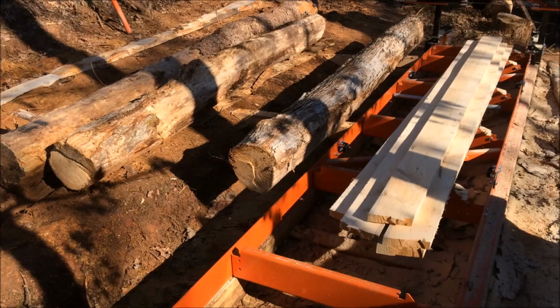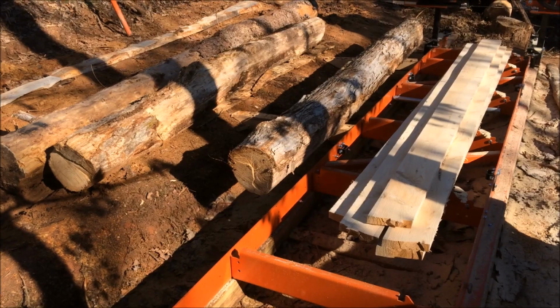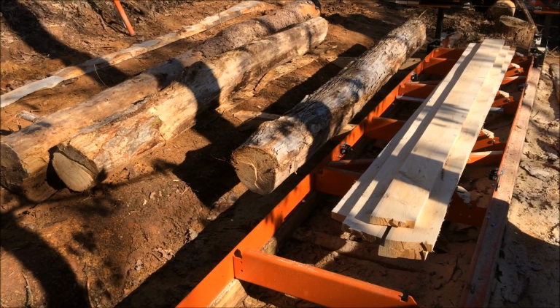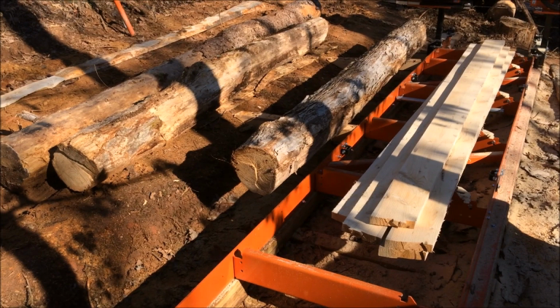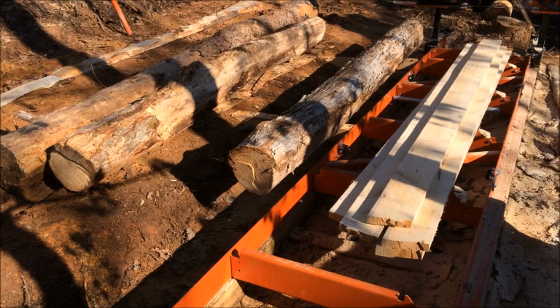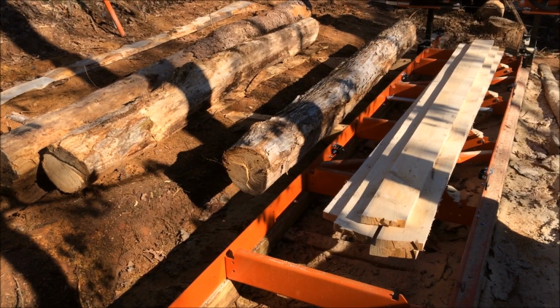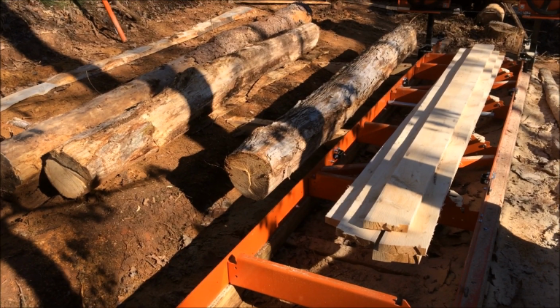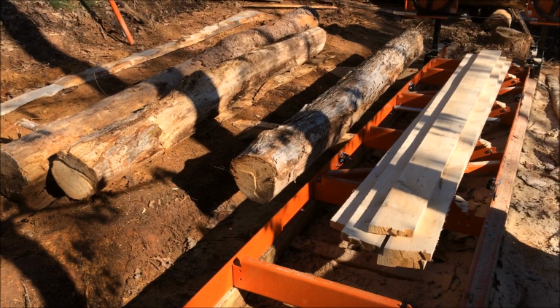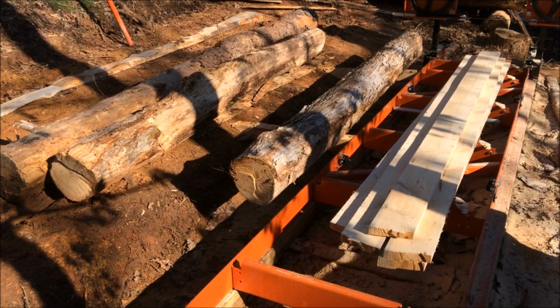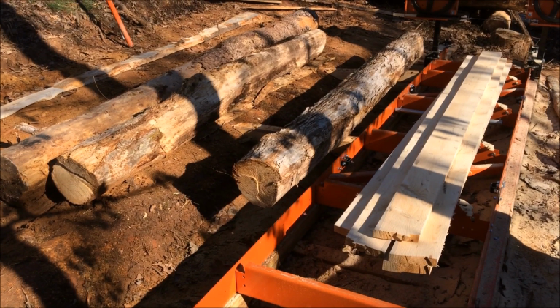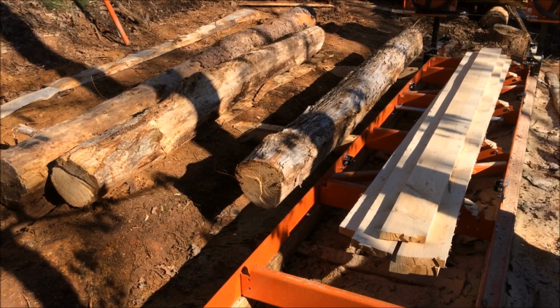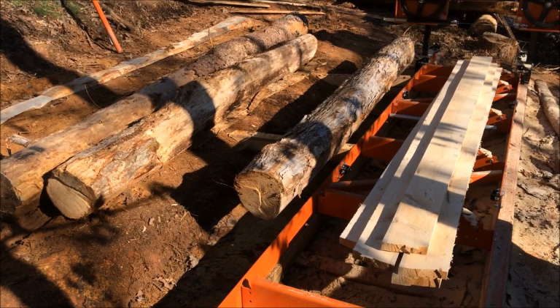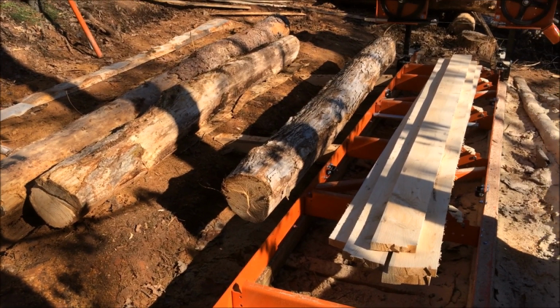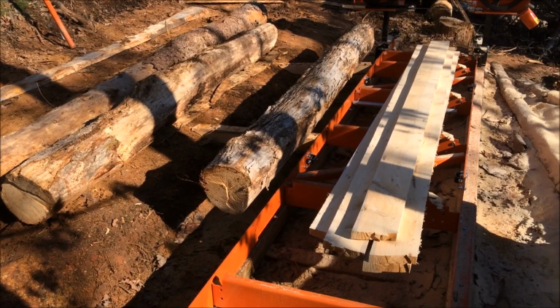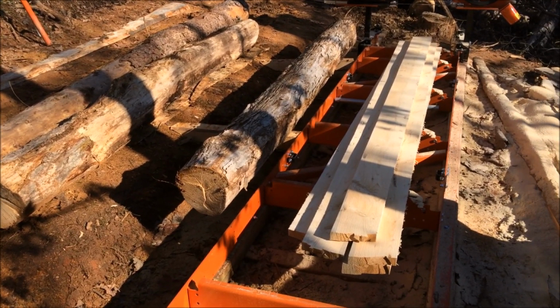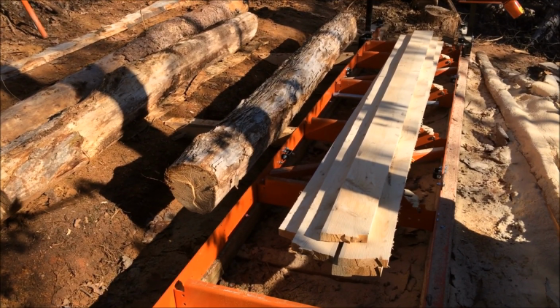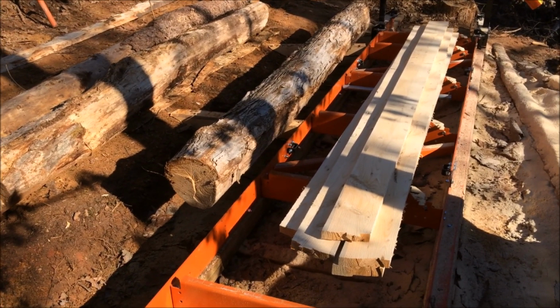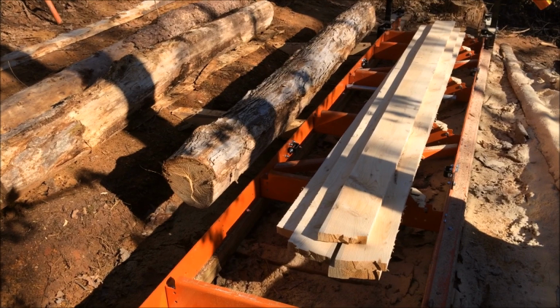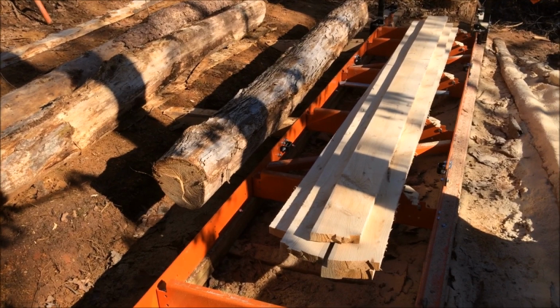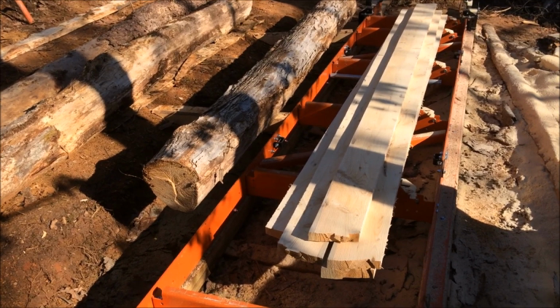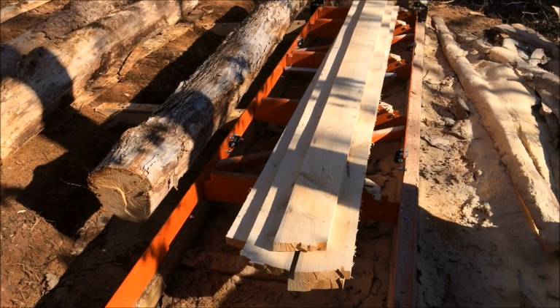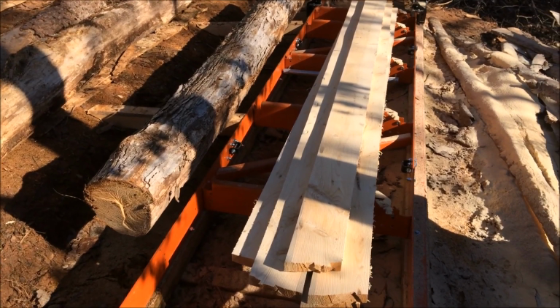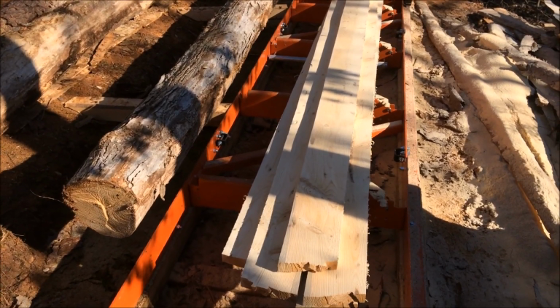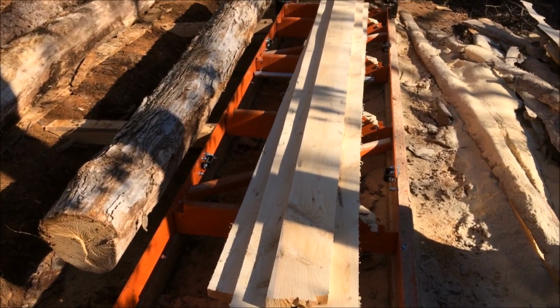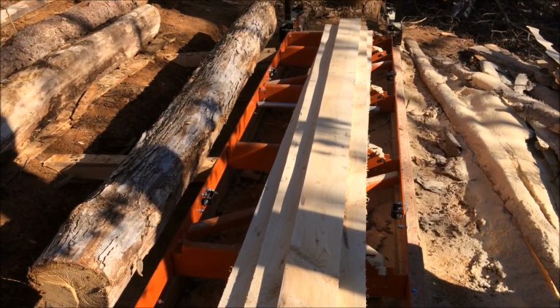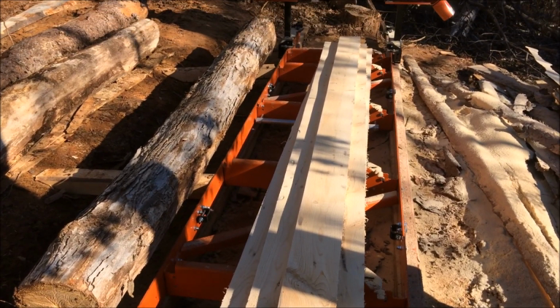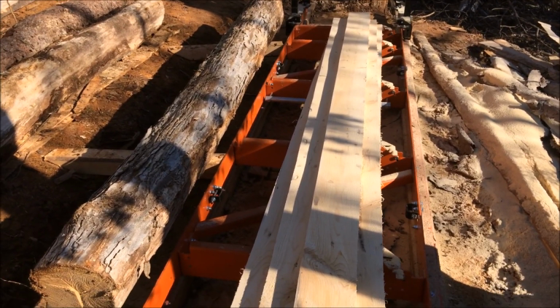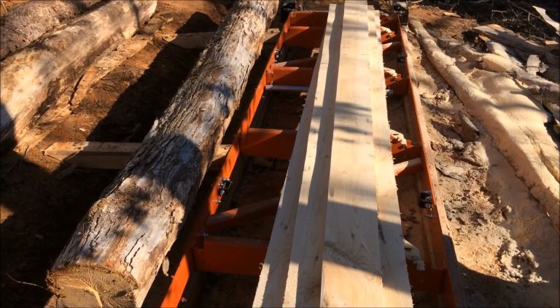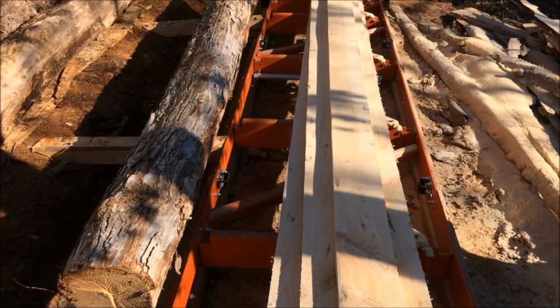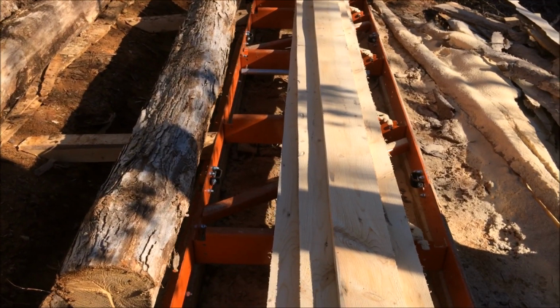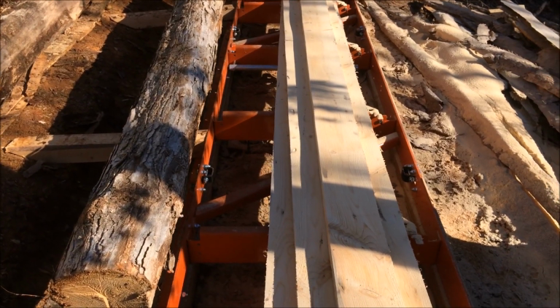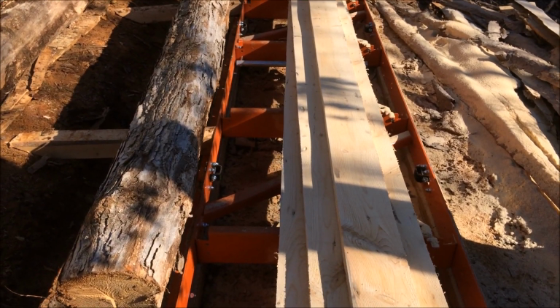Good morning everyone. Here's what we got up on the lineup for today. Here's what we turned out last night — ten foot two by sixes.